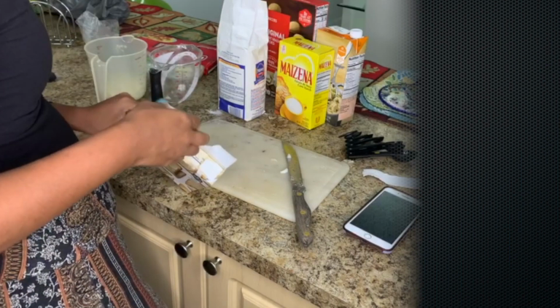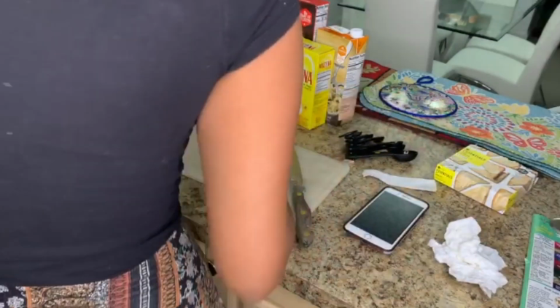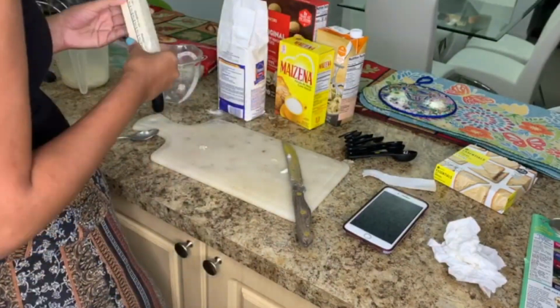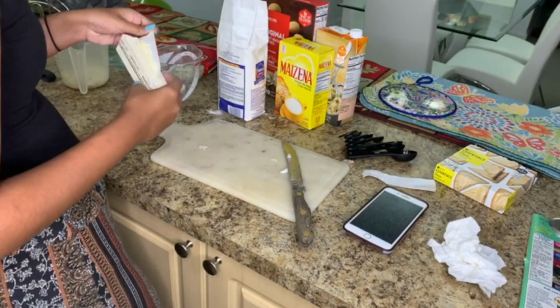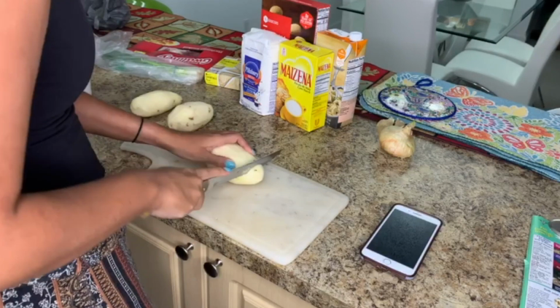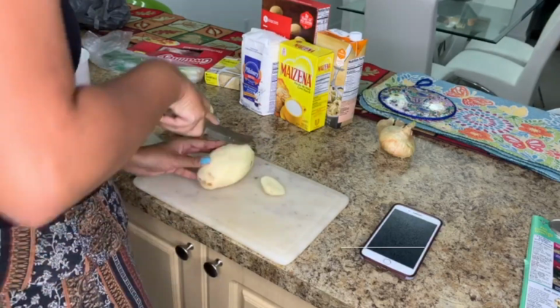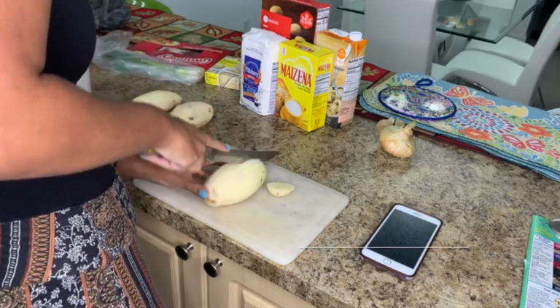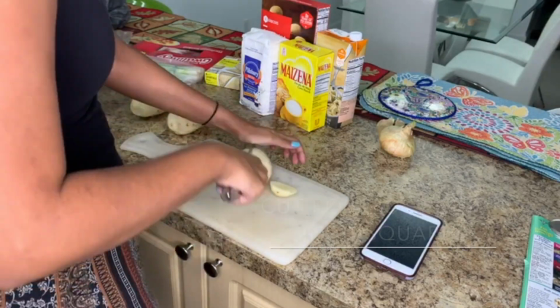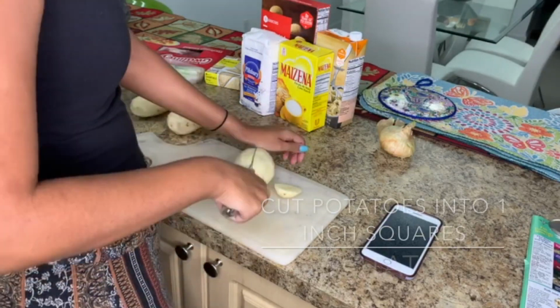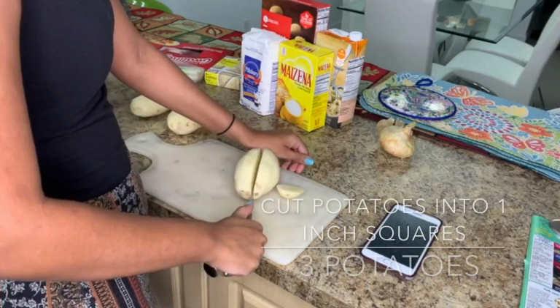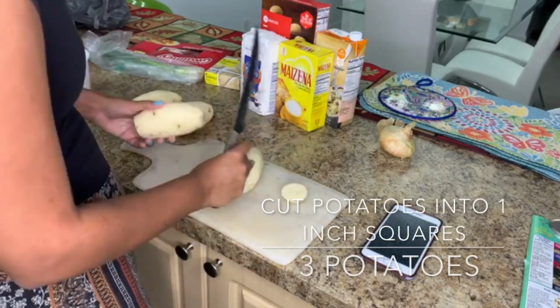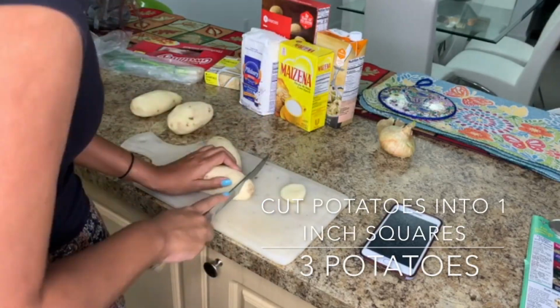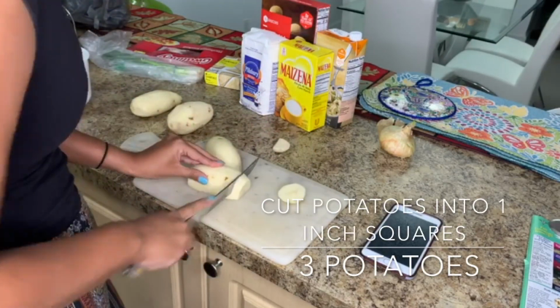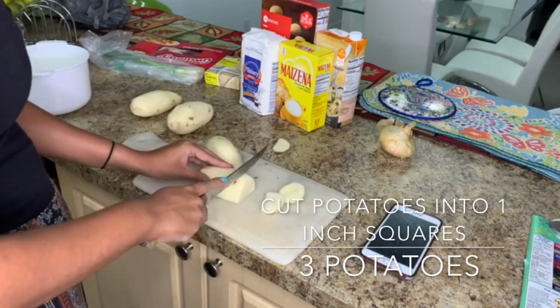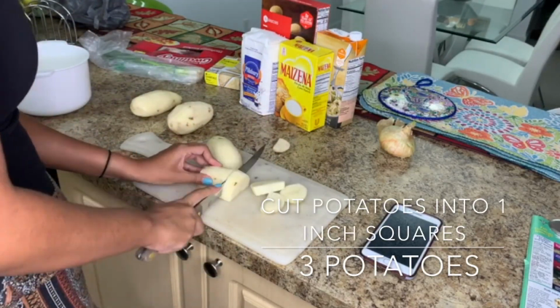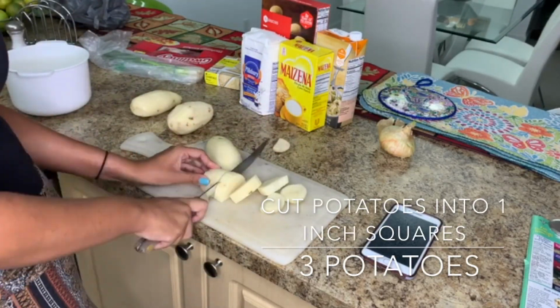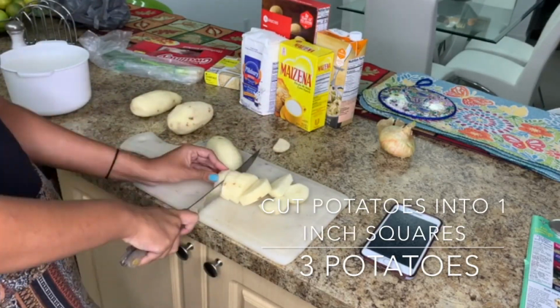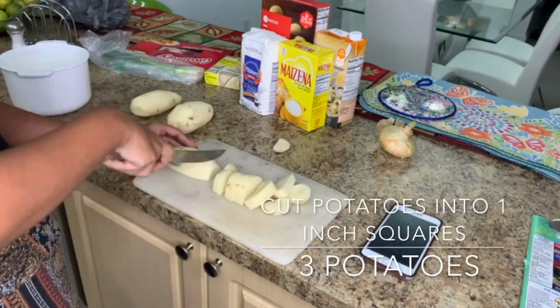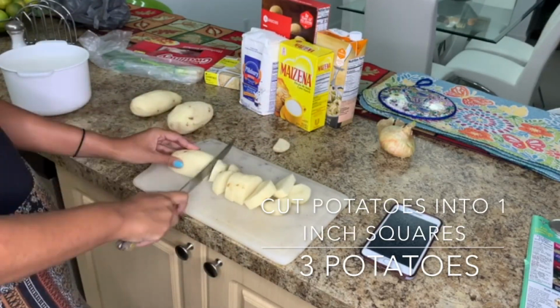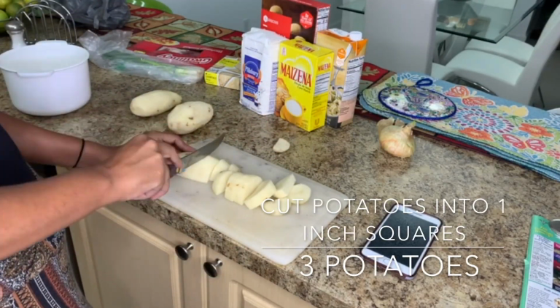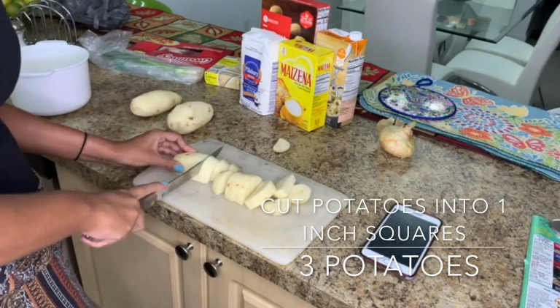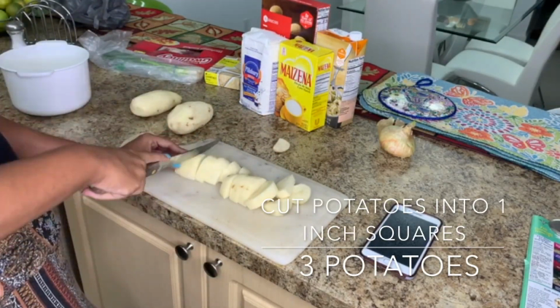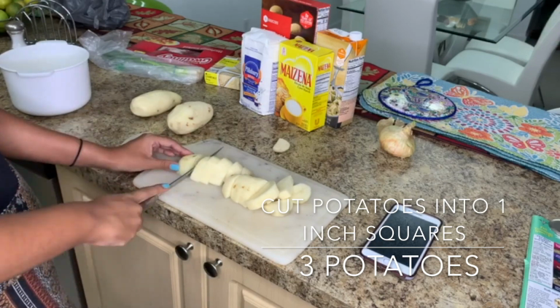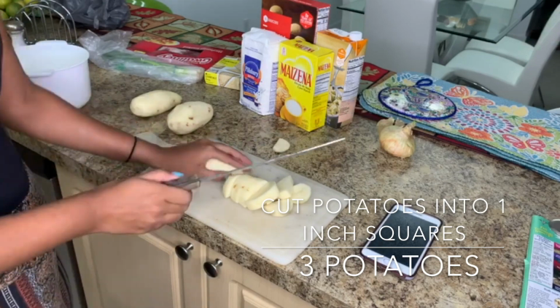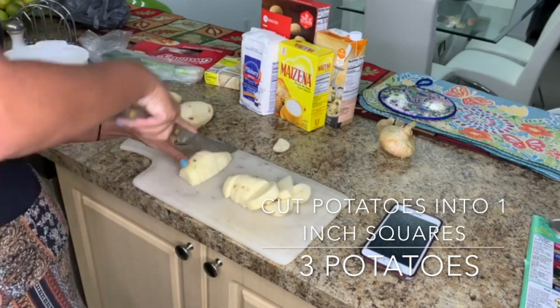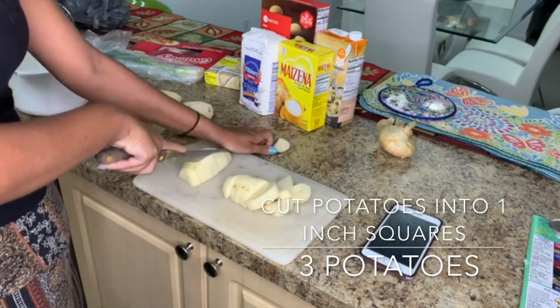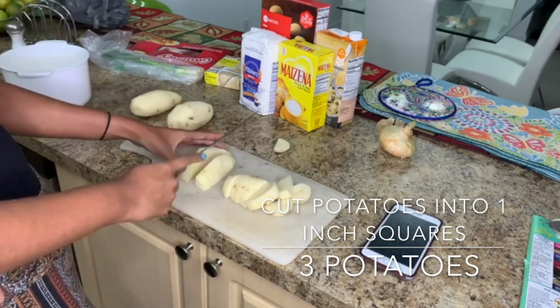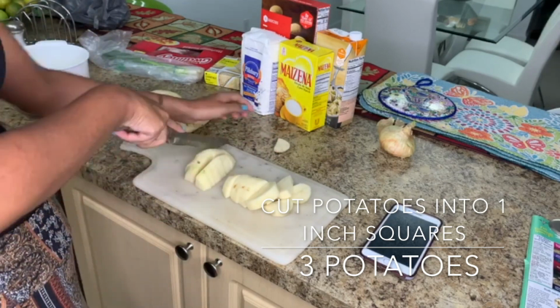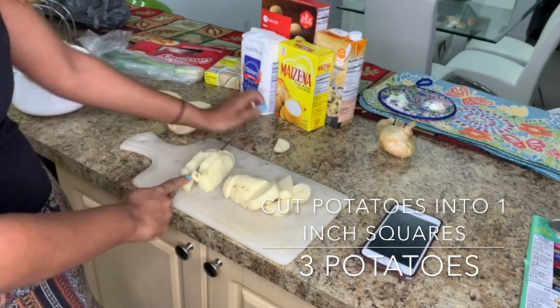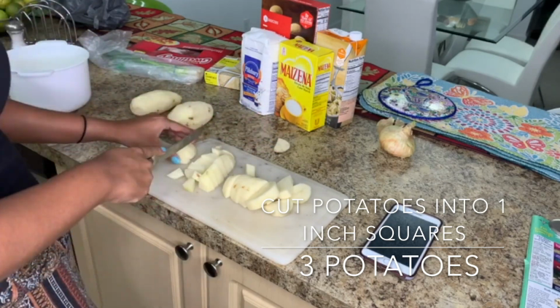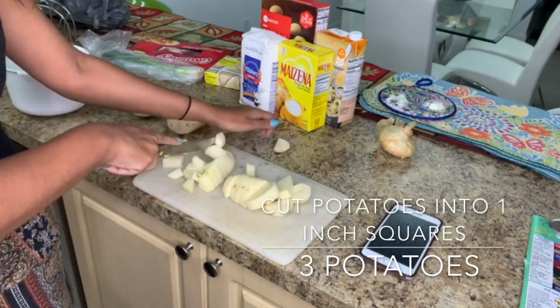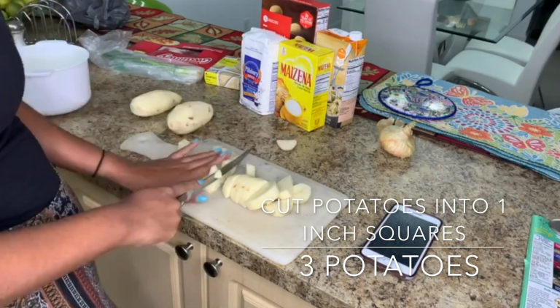The recipe calls for baked potatoes but I didn't feel like waiting so I just boiled mine. I cut my potatoes into one inch squares and boiled them until tender.